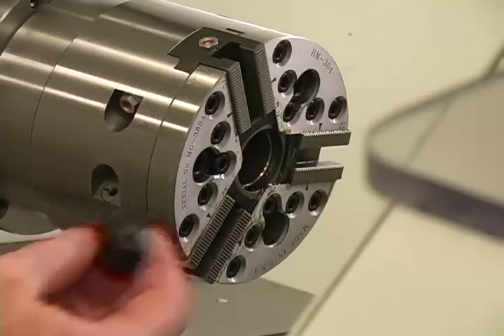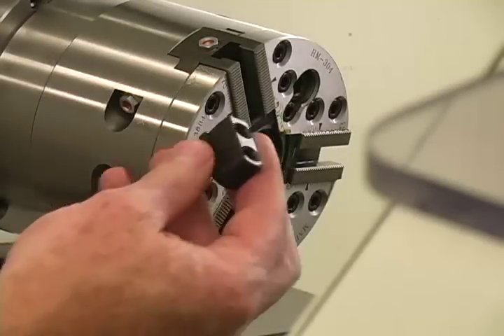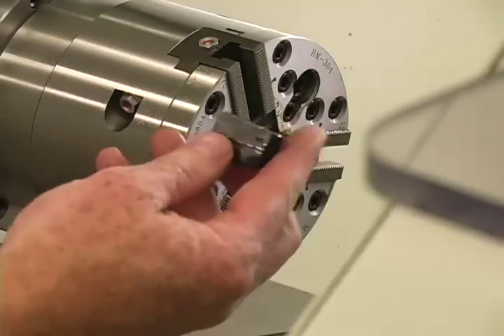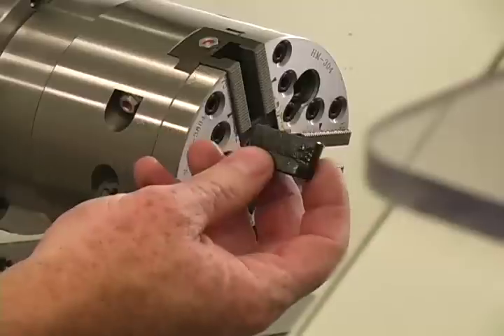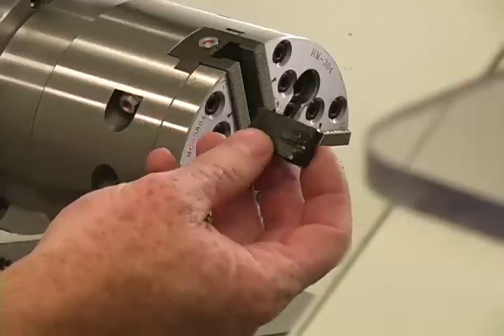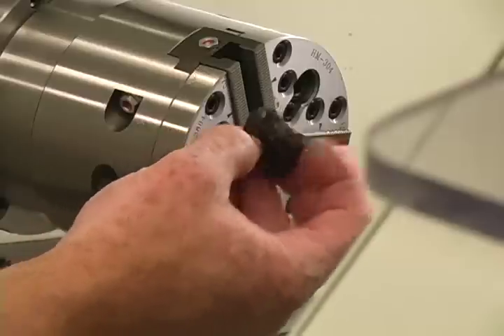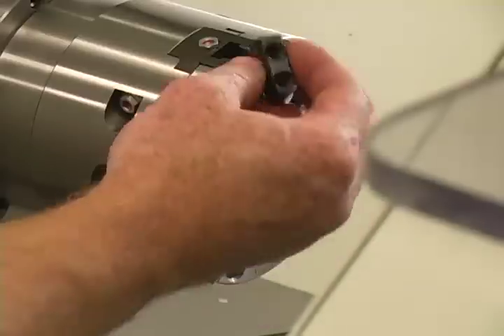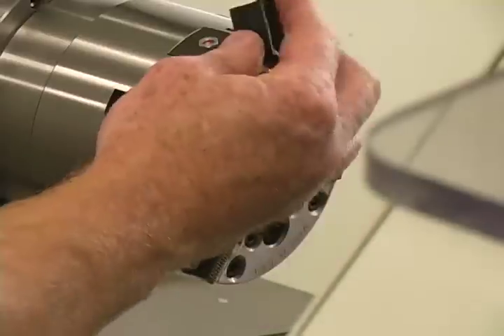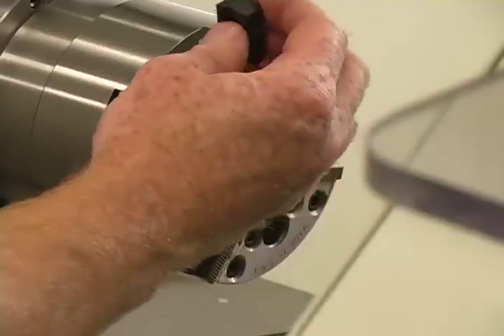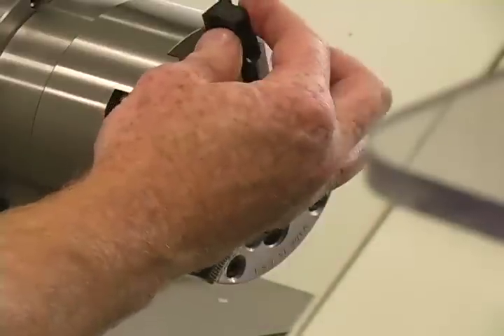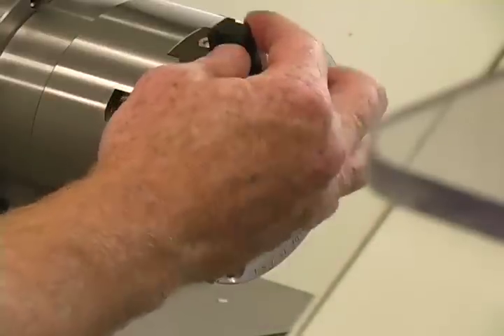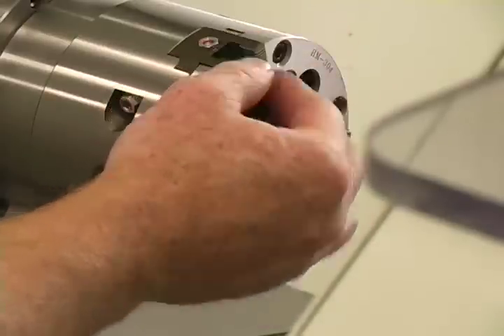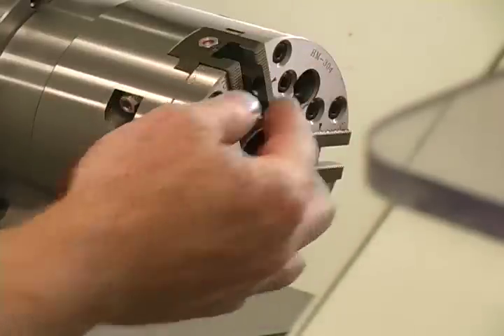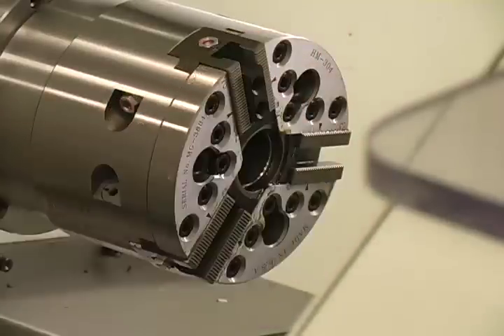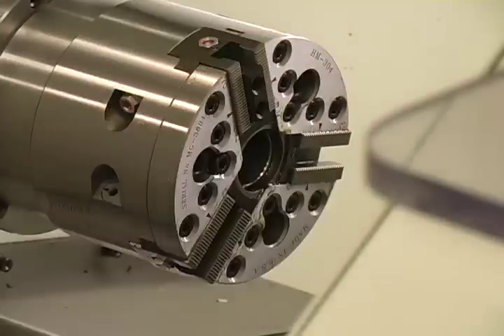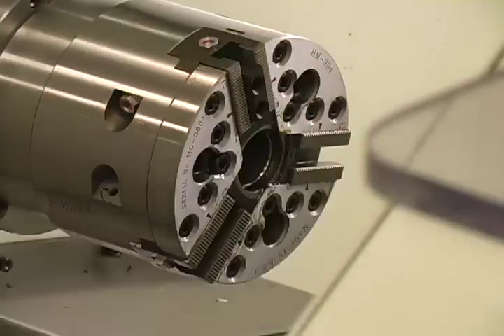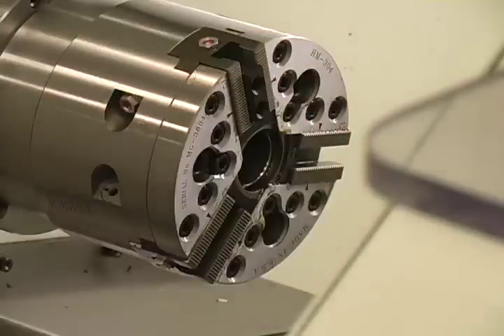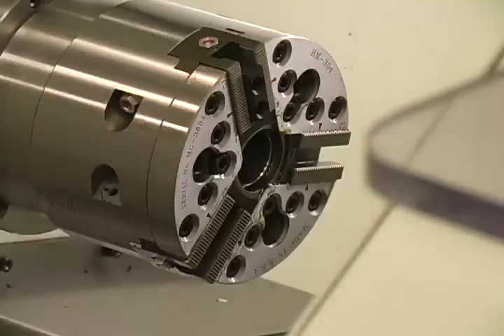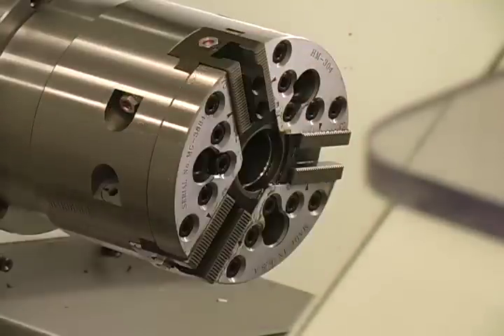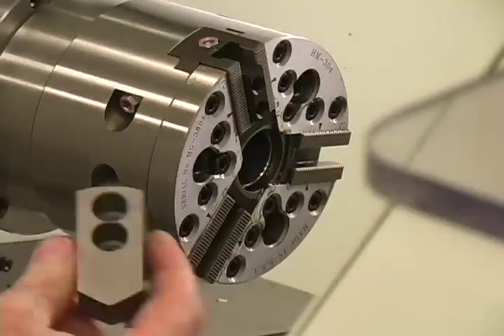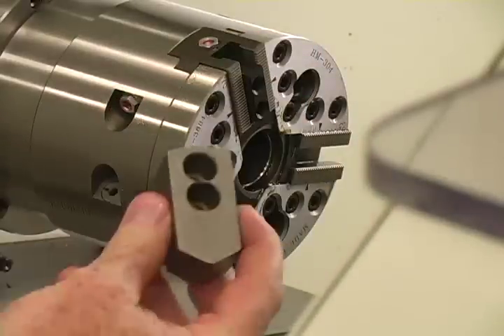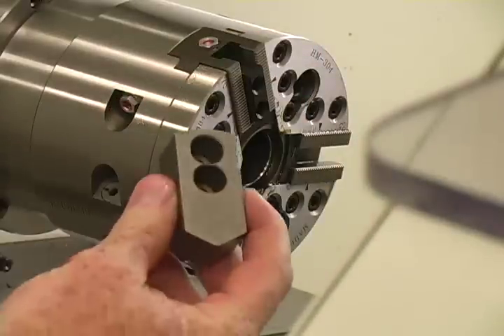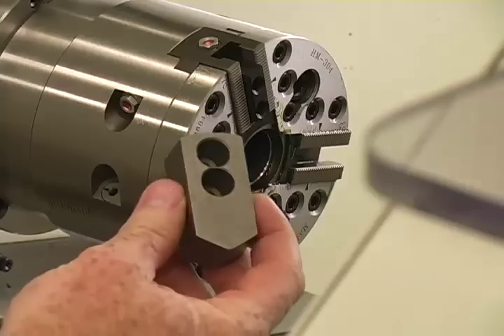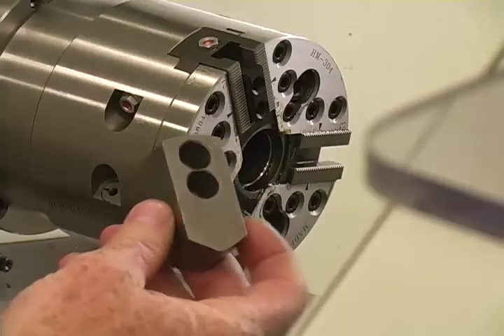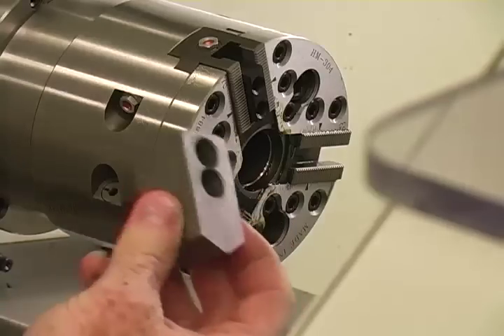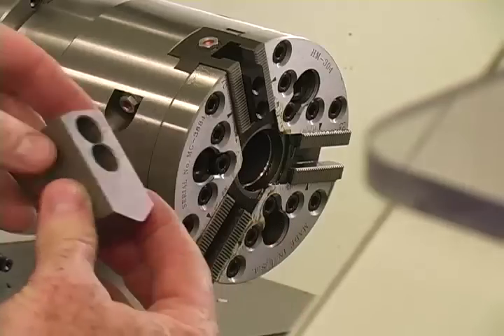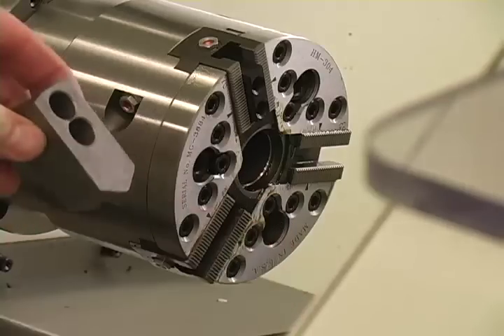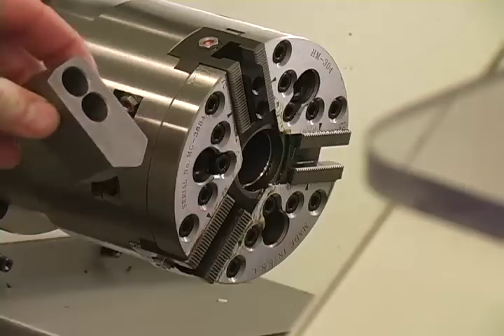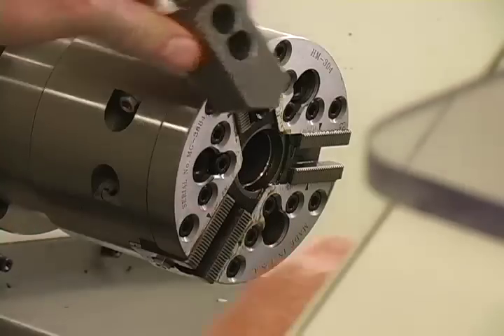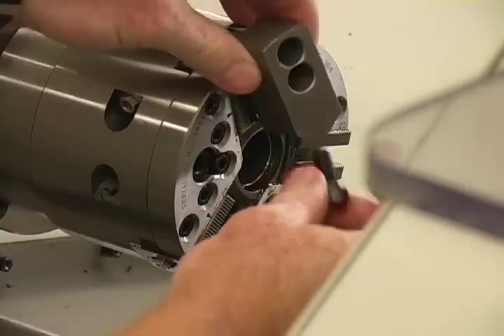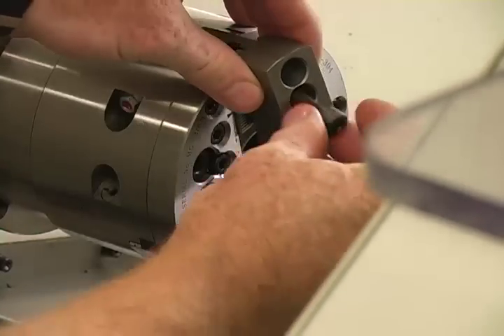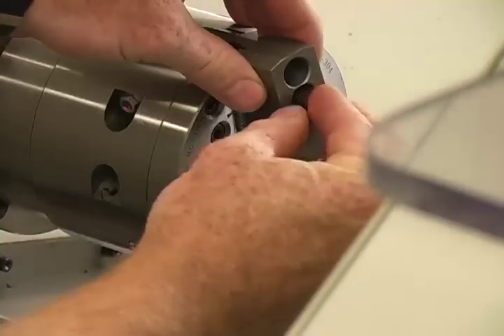To mount a top jaw, slide the T-nut into the slot of the master jaw and then bolt down the top jaw through the T-nut. All top jaws must be positioned in the exact location to maintain balance.